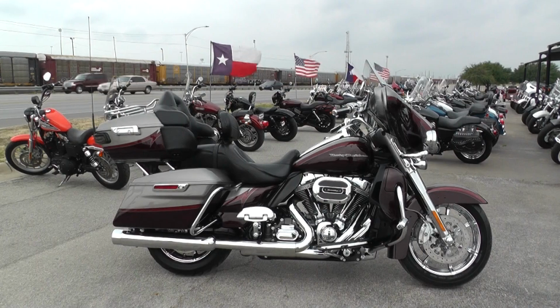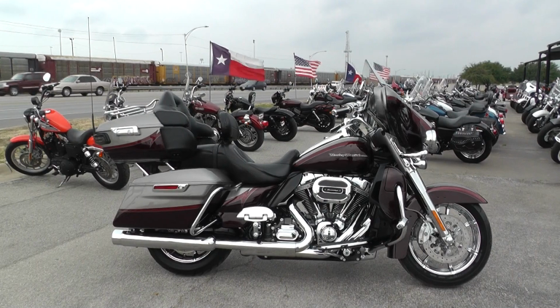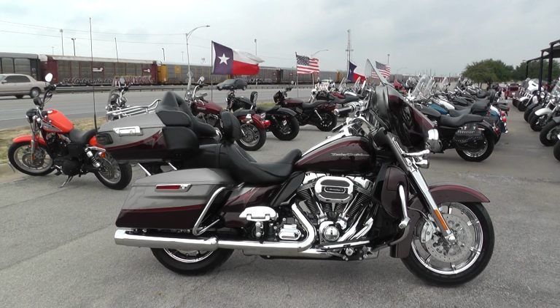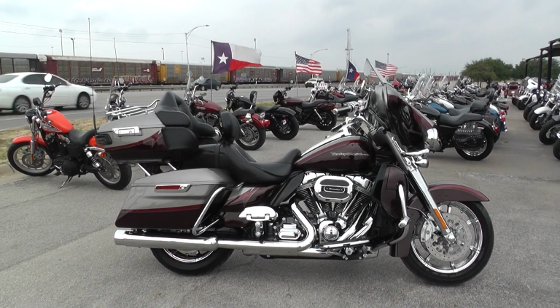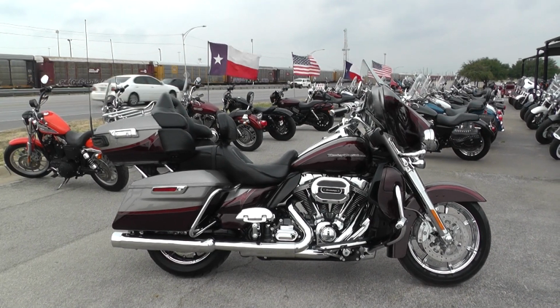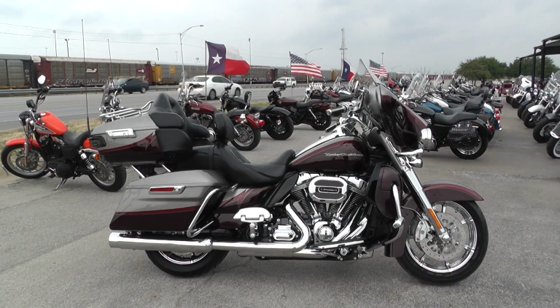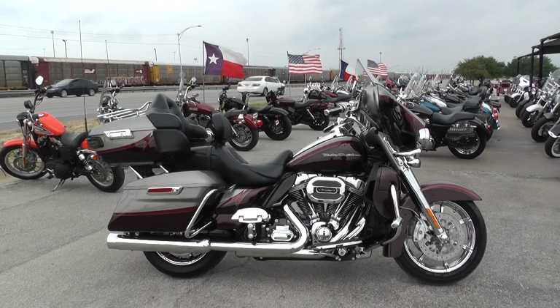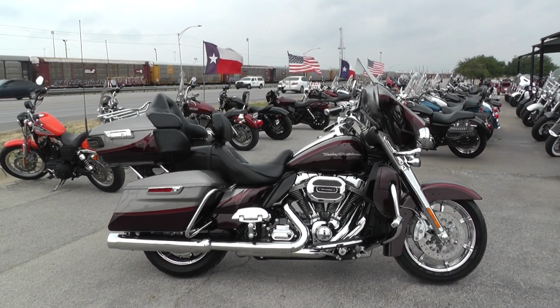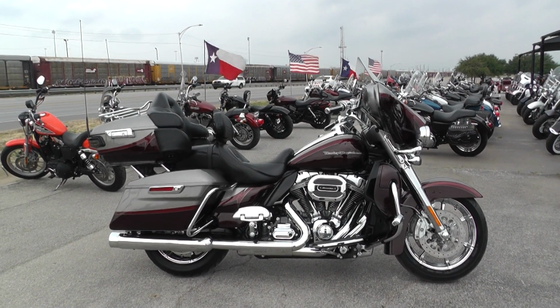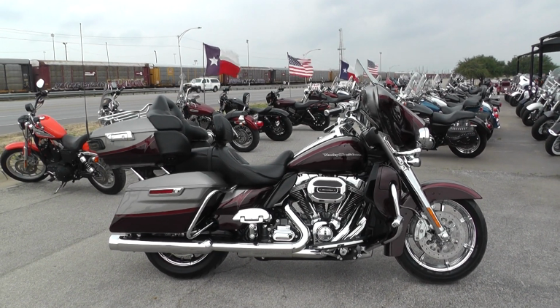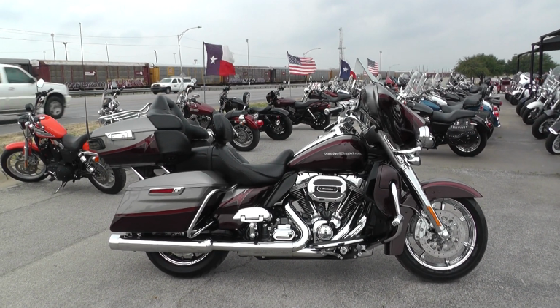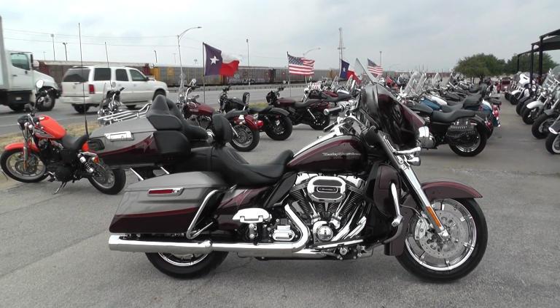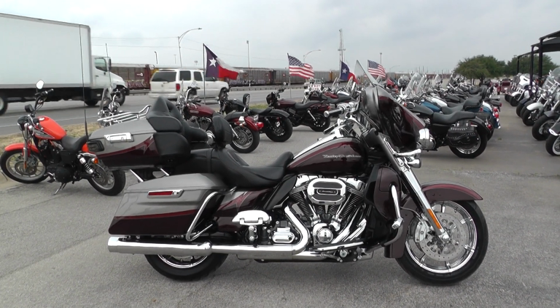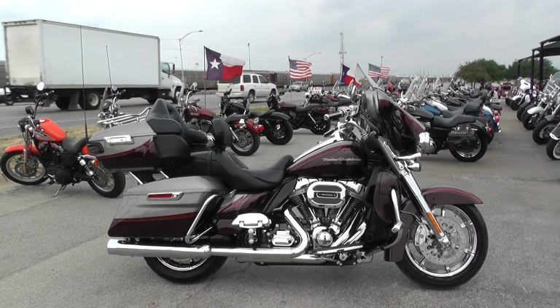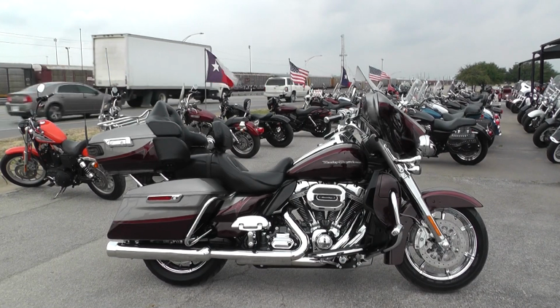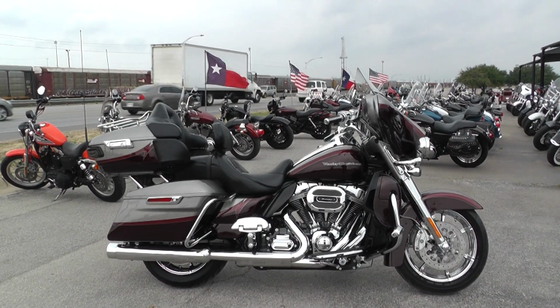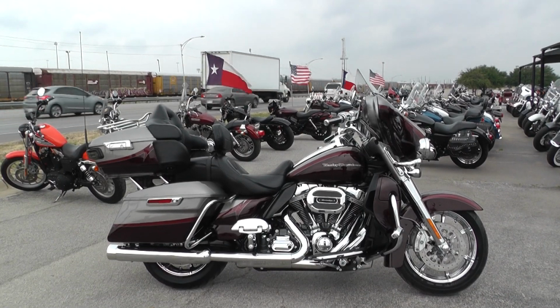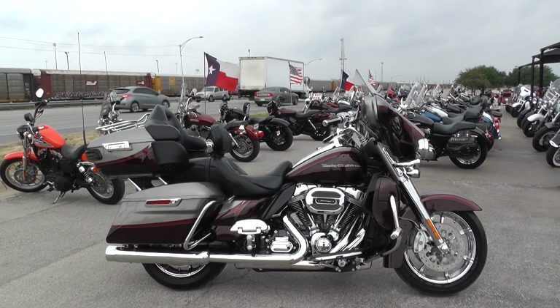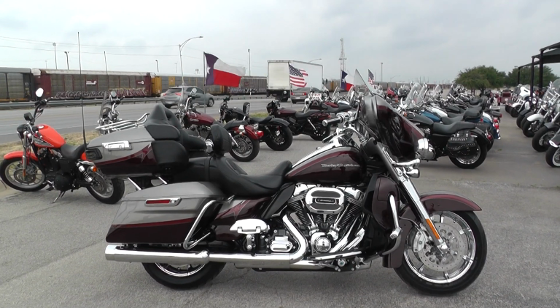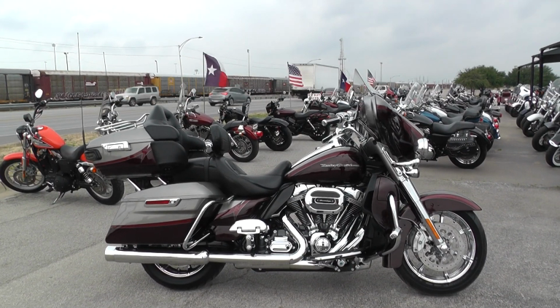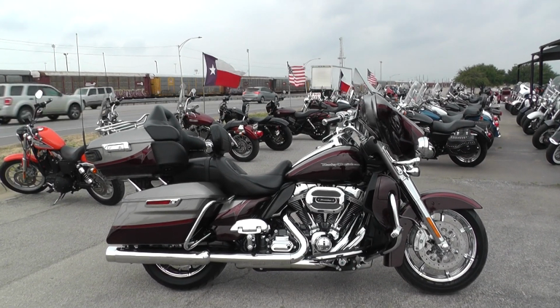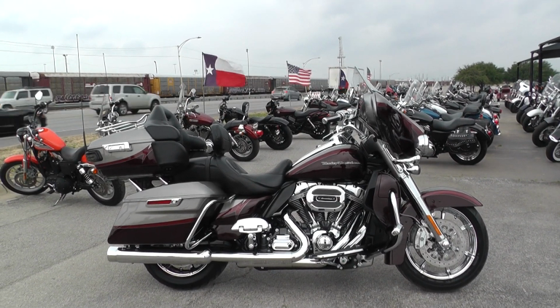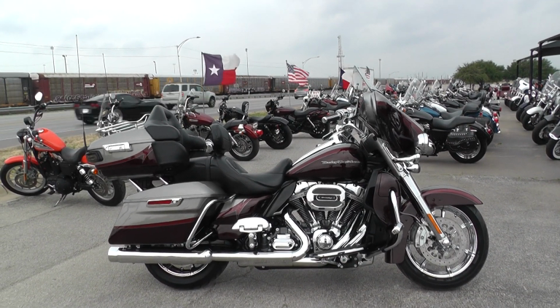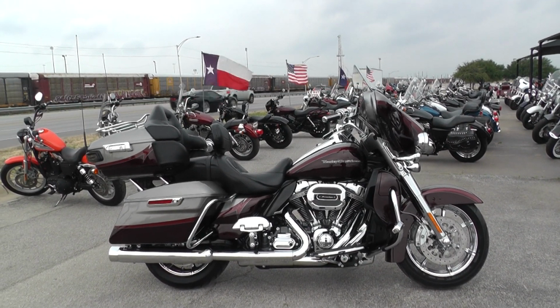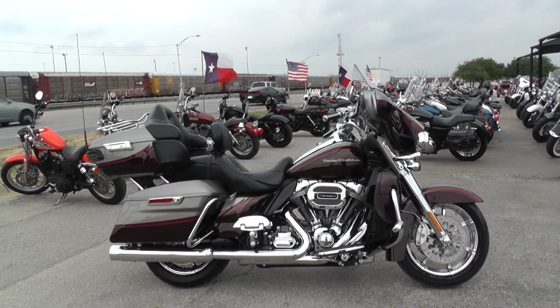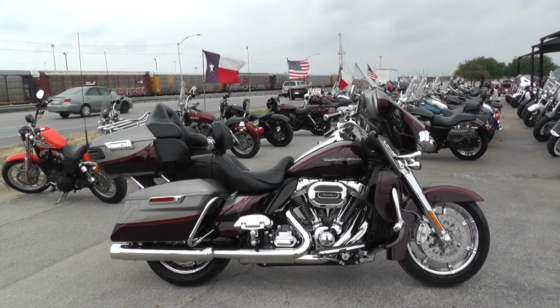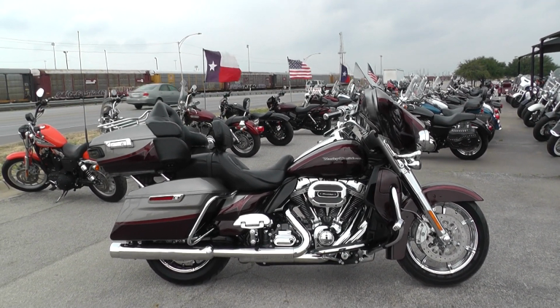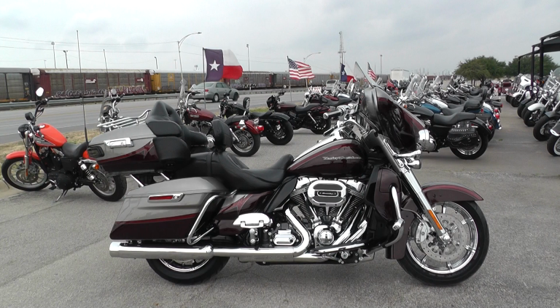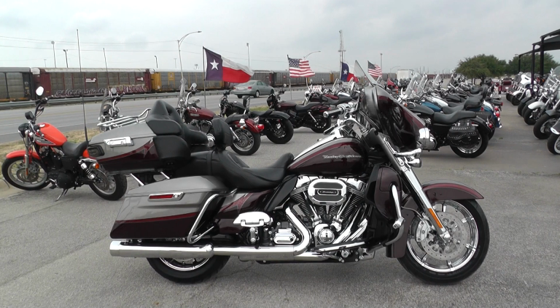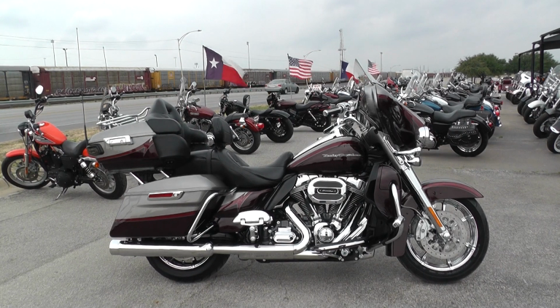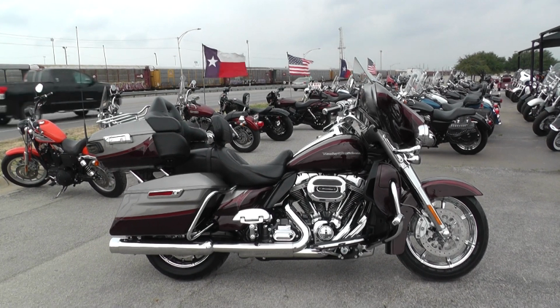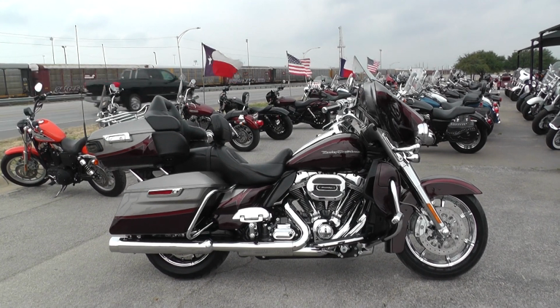Hey guys, Nick here with American Motorcycle Trading Company in Arlington, Texas. We've got a super nice 2015 Harley-Davidson CVO Ultra Limited.